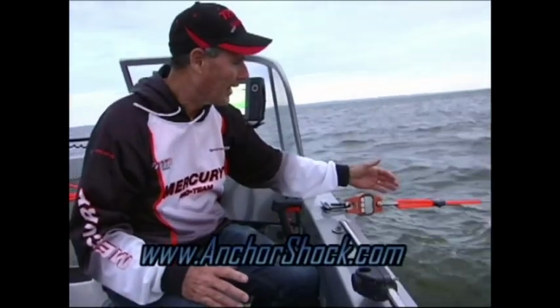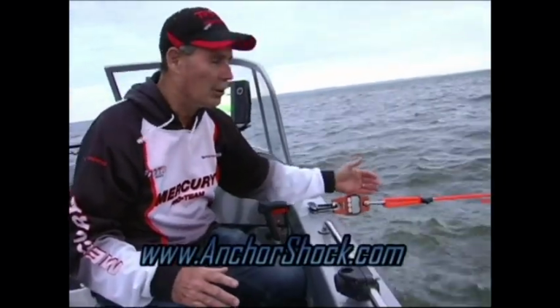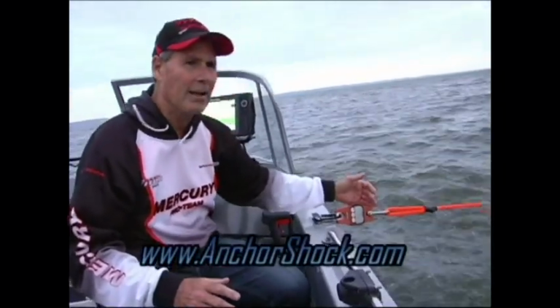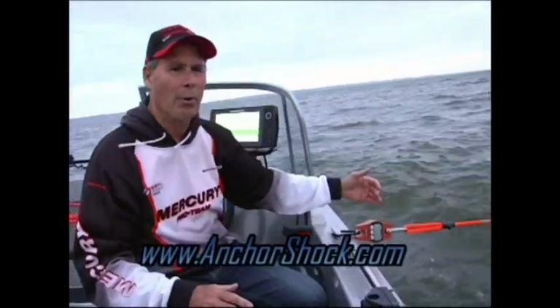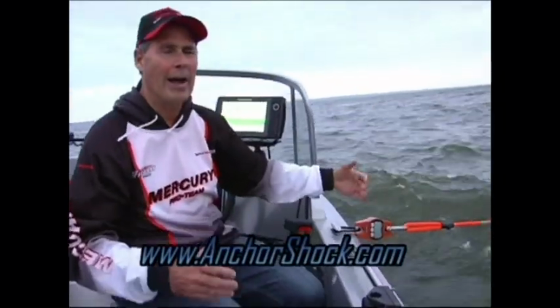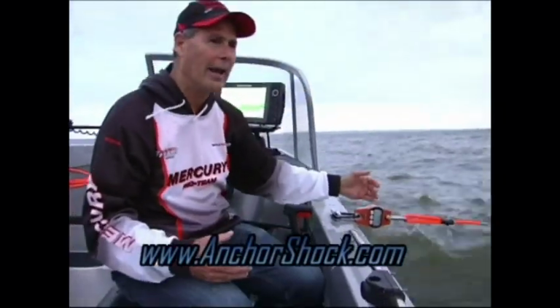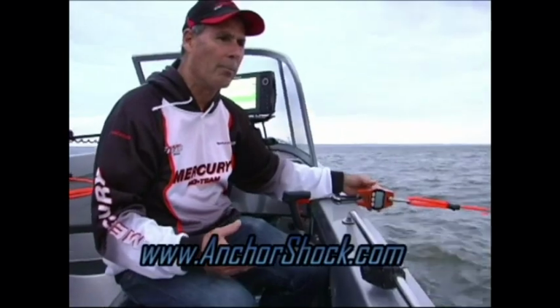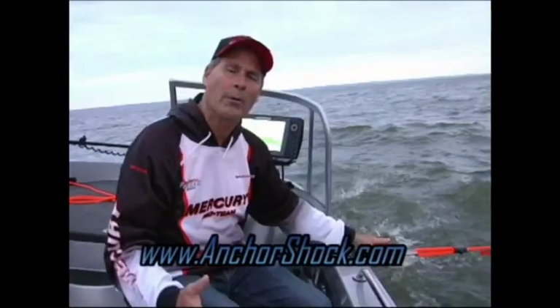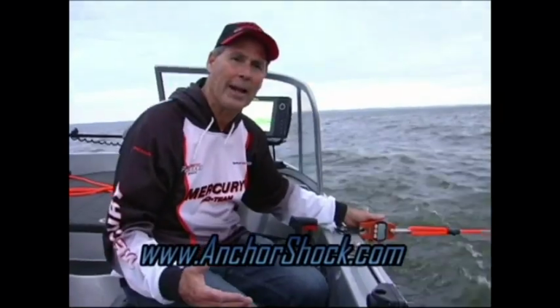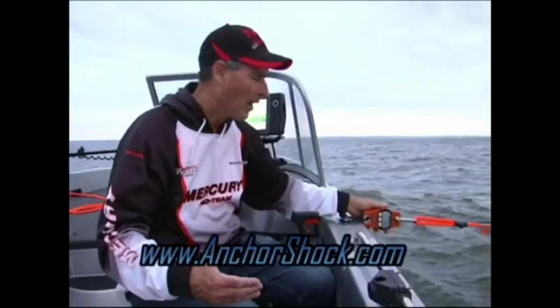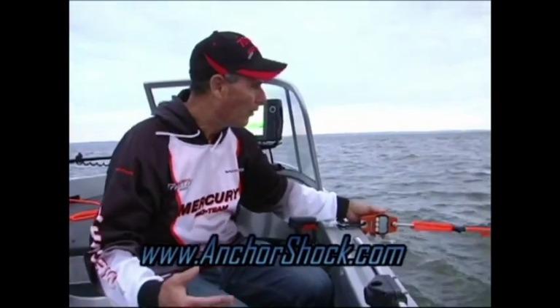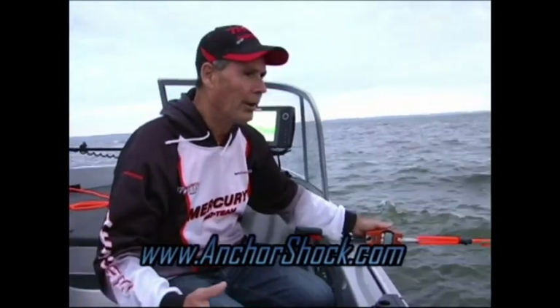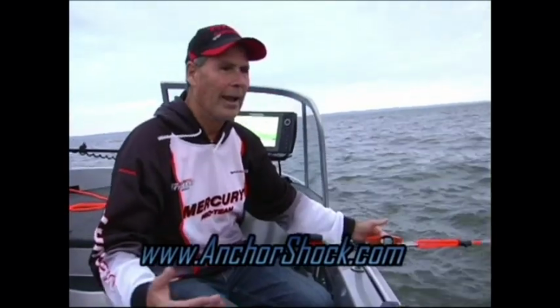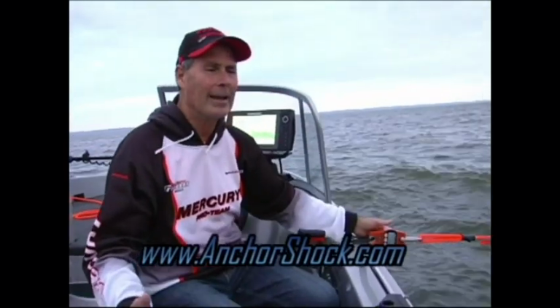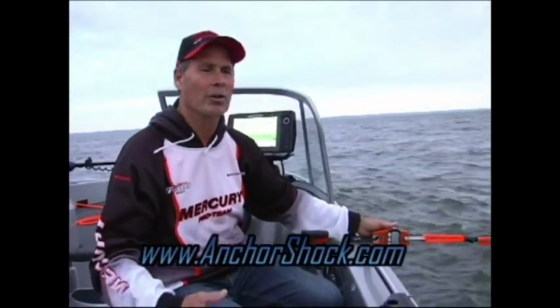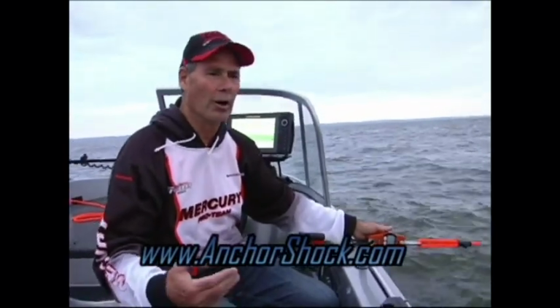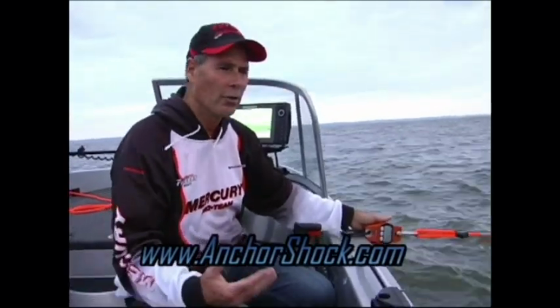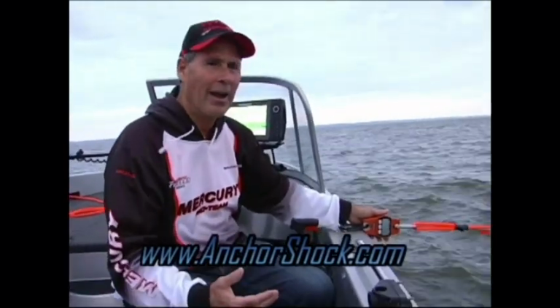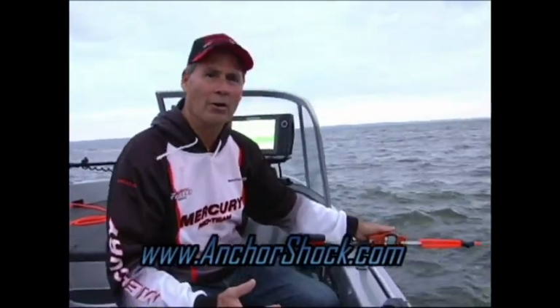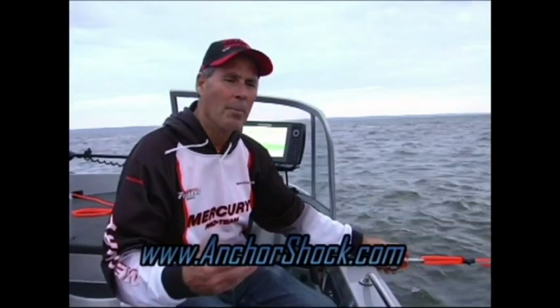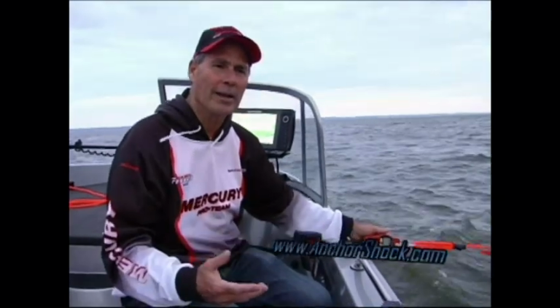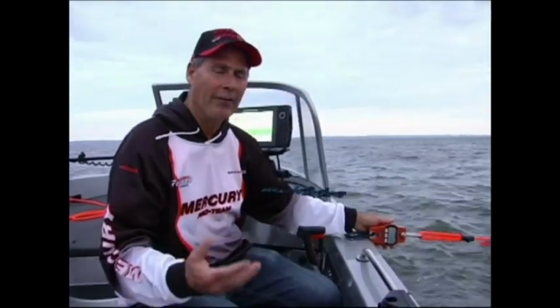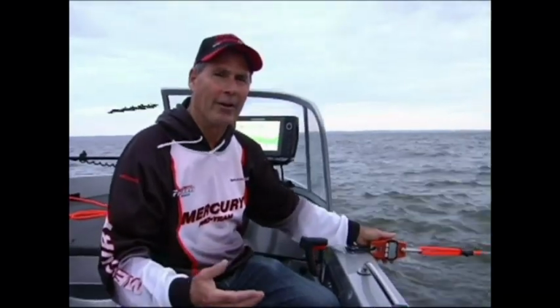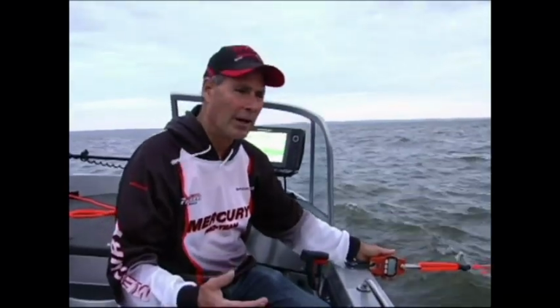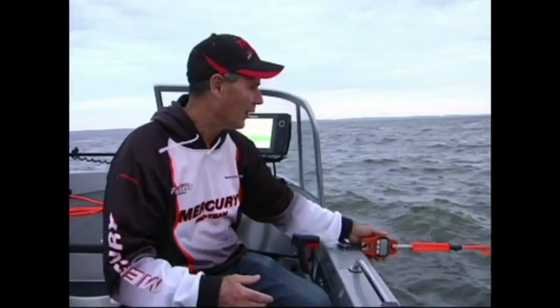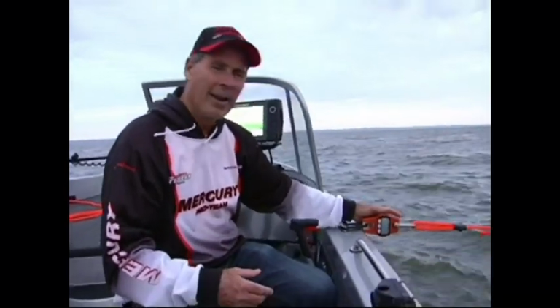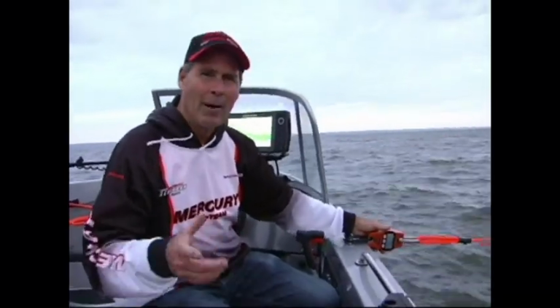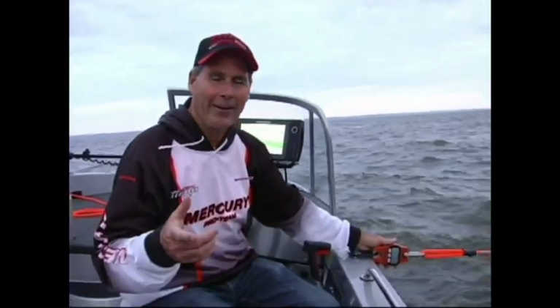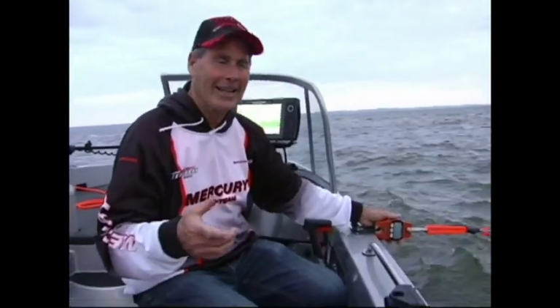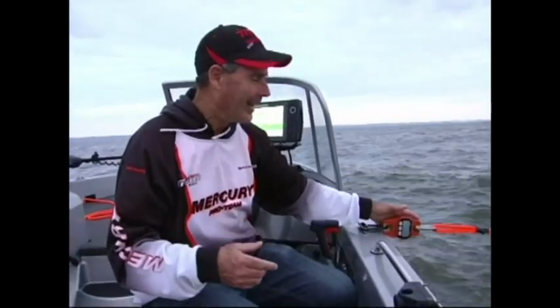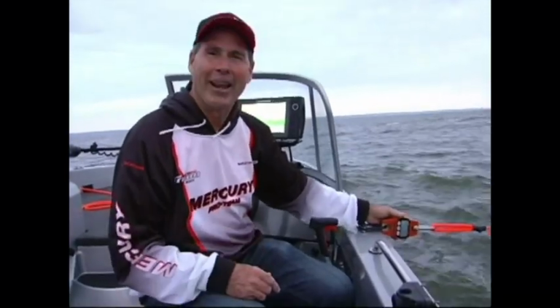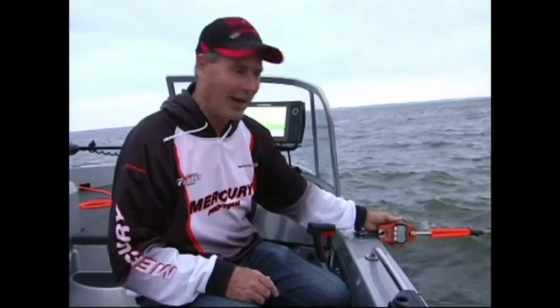Because reducing the amount of pull on your anchor rope by 50% — whether it's pulling at 80 pounds or 25 pounds — makes your day of anchoring much easier. If you want to make your anchoring easy, get yourself an anchor shock.